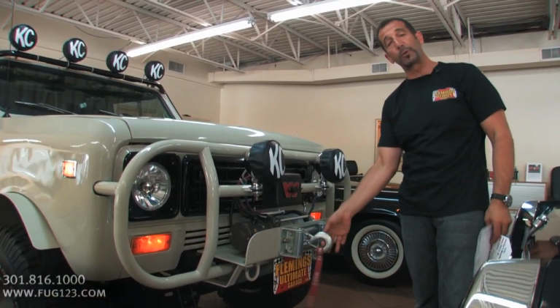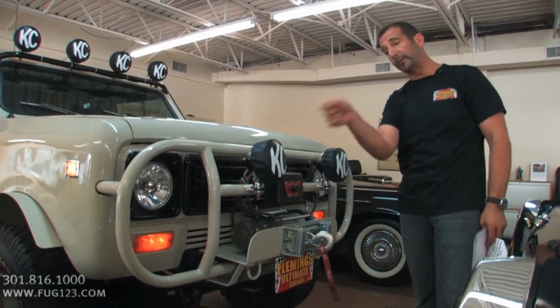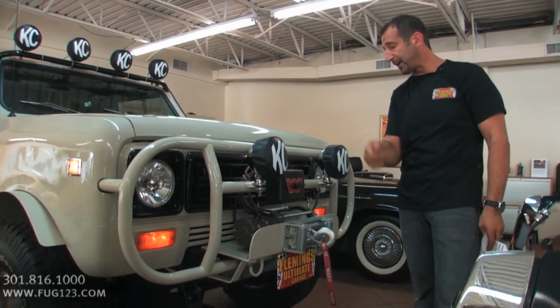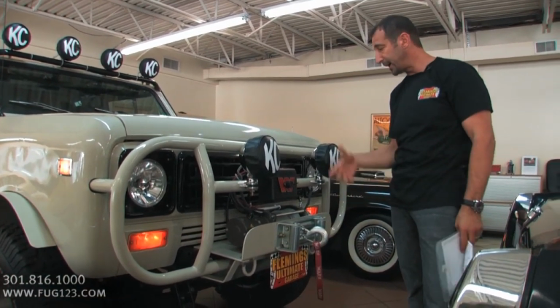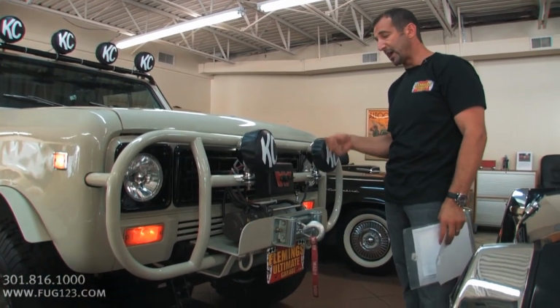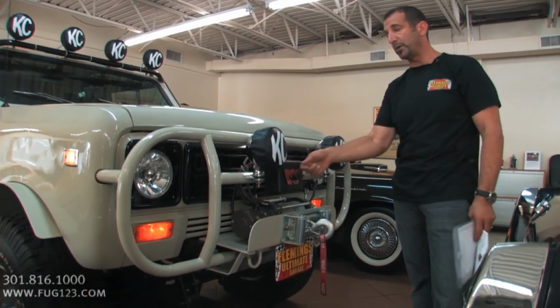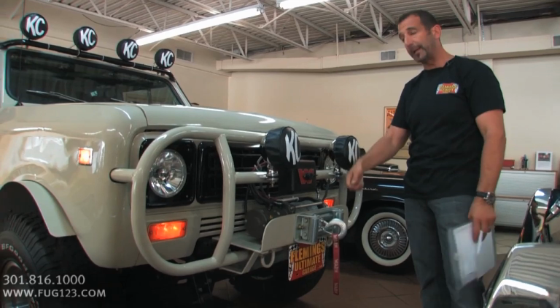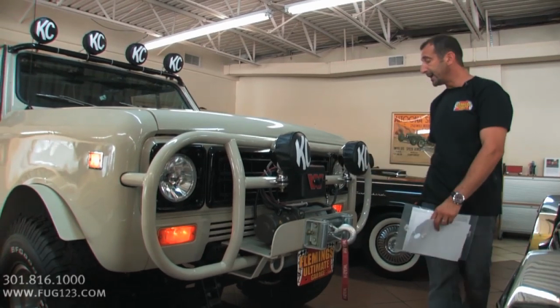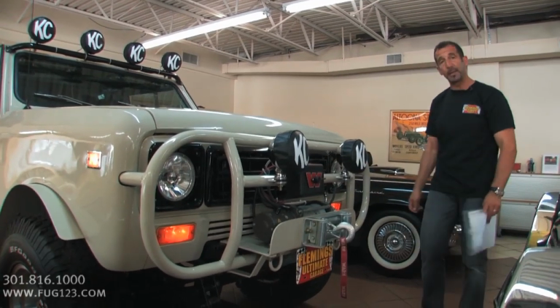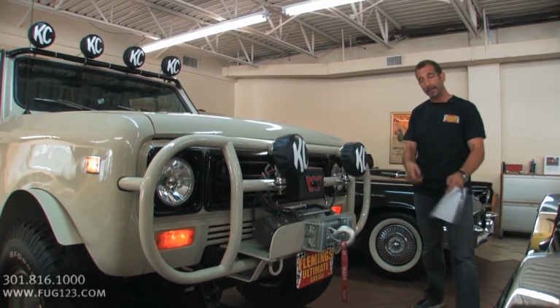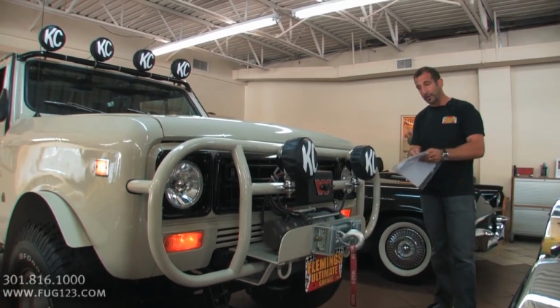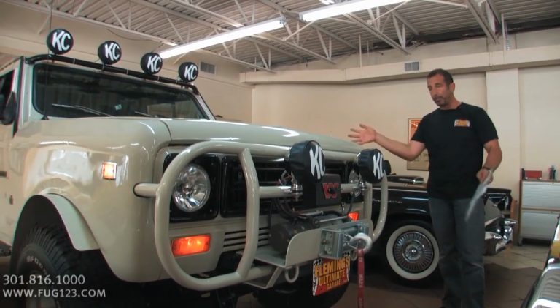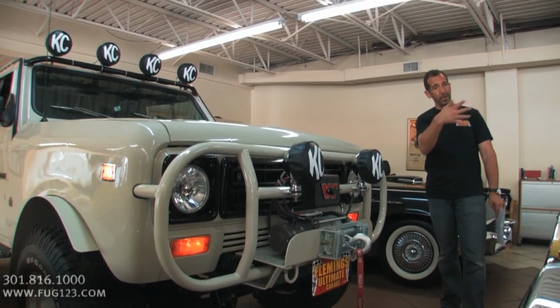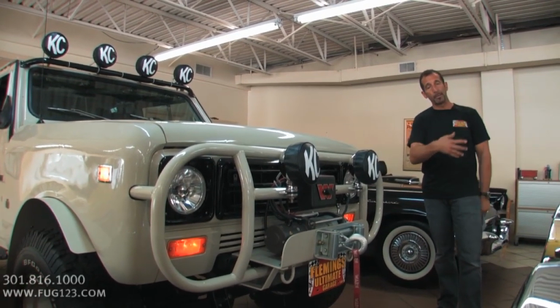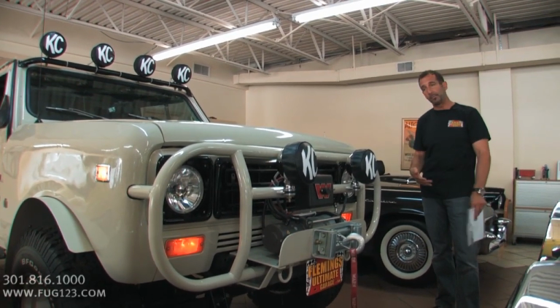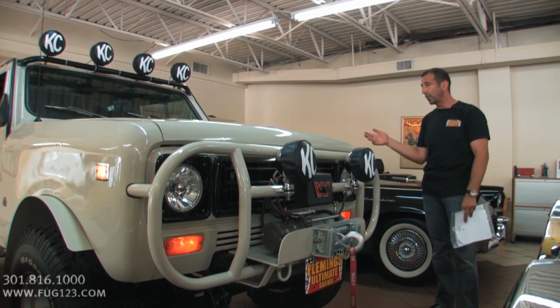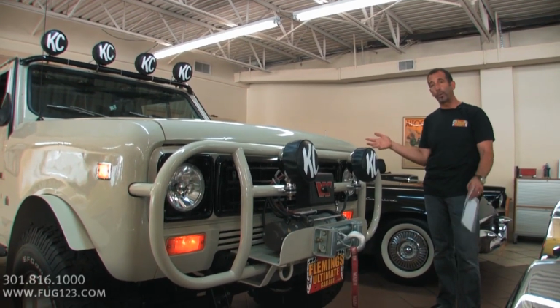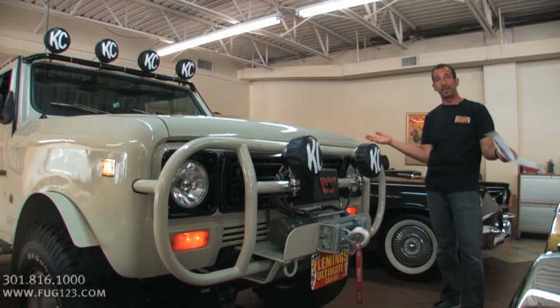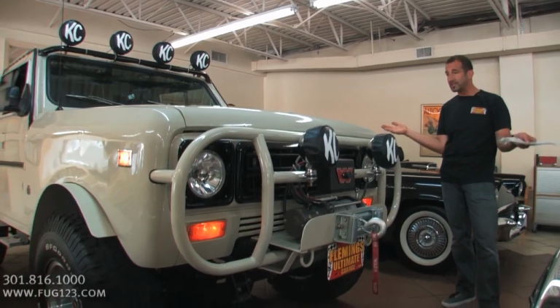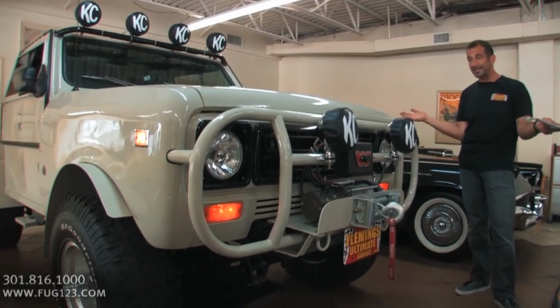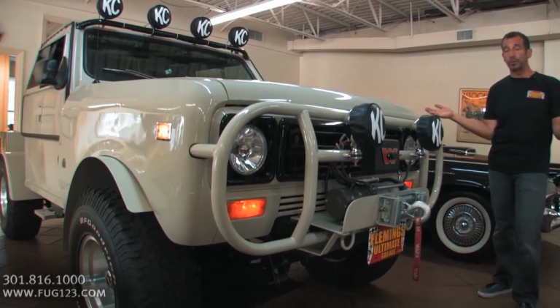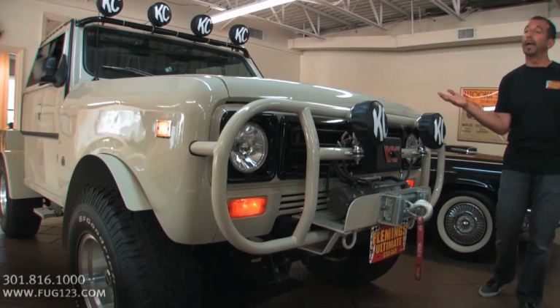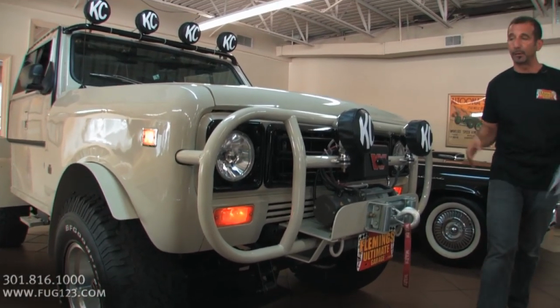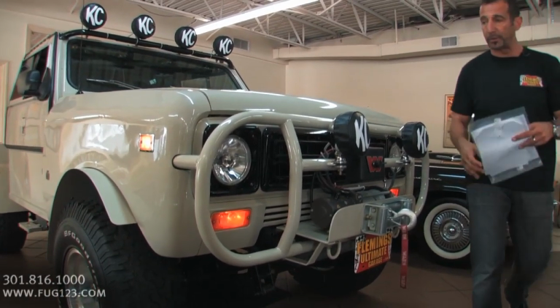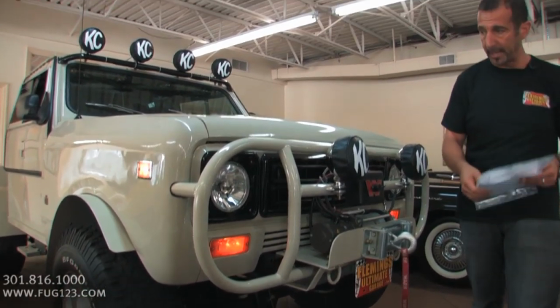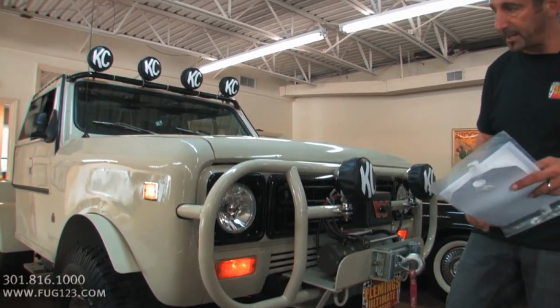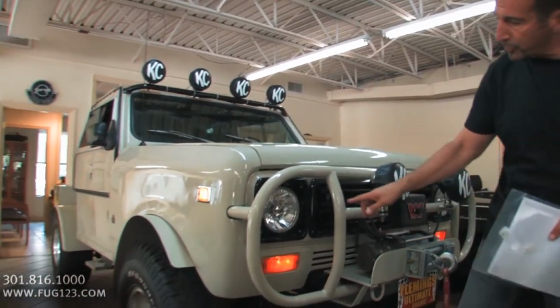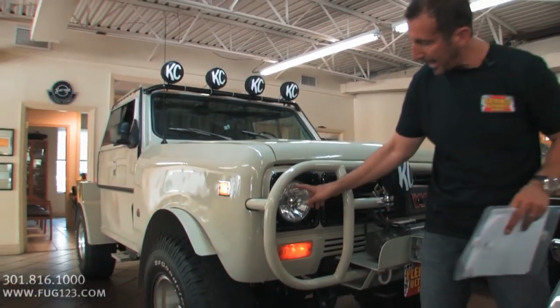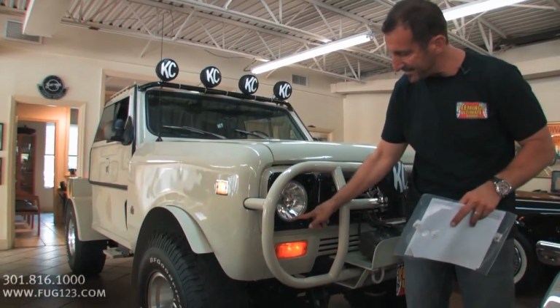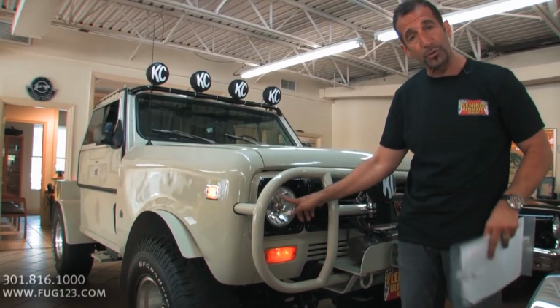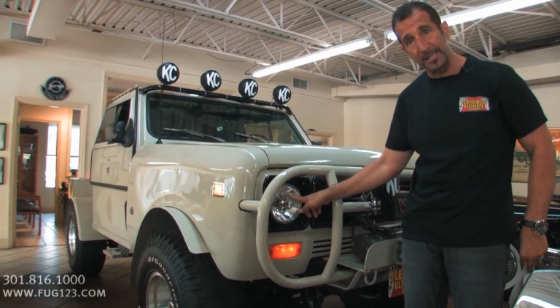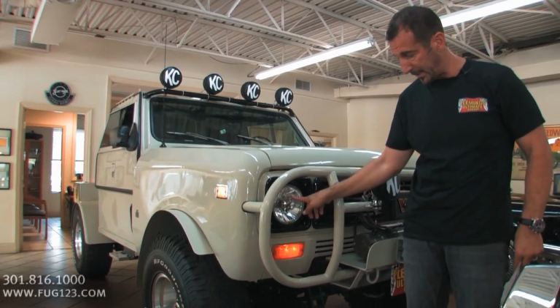You wrap the winch around a tree, it's got a remote — you plug it in, you stand back, hit the remote, it pulls the vehicle up and out of the mud or whatever, and you're back on the road again. Super high-intensity discharge headlights are in here.